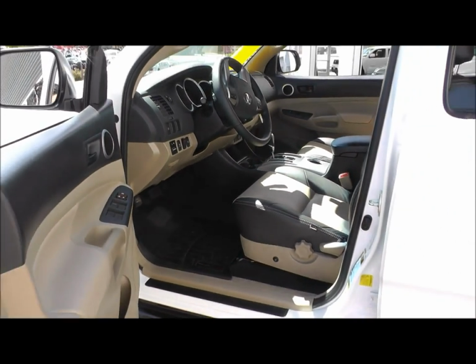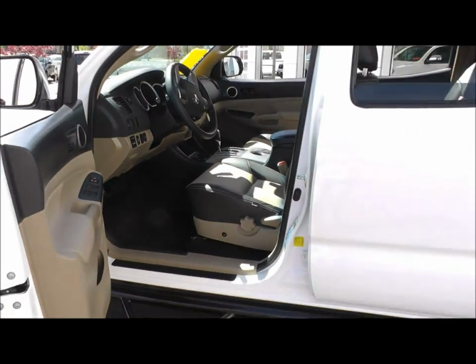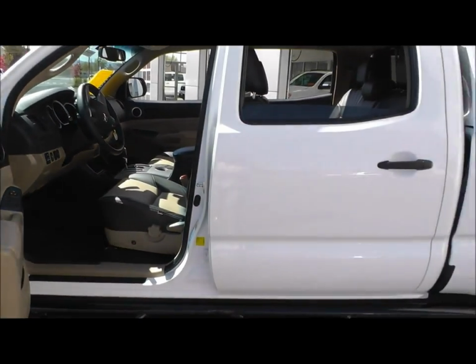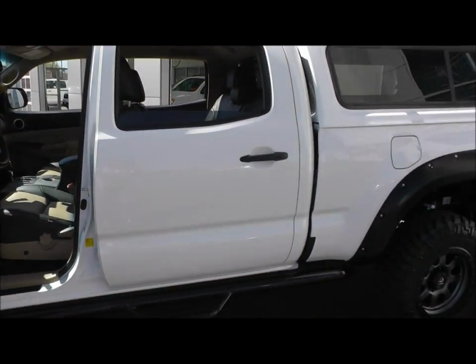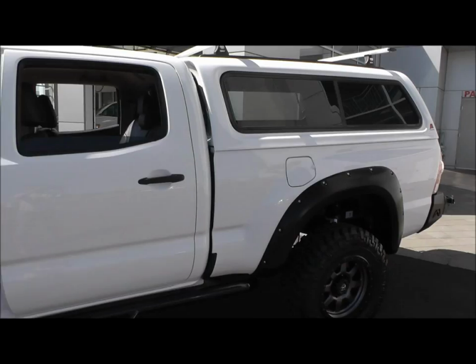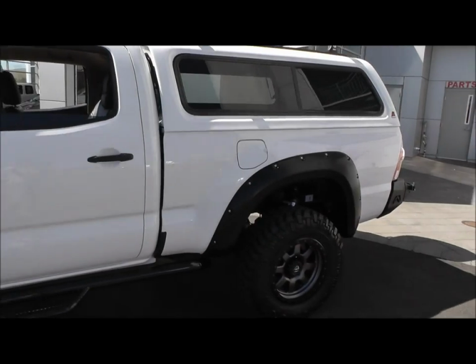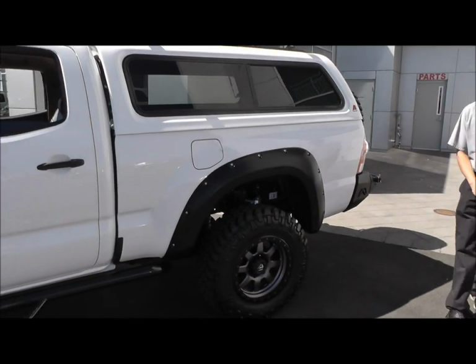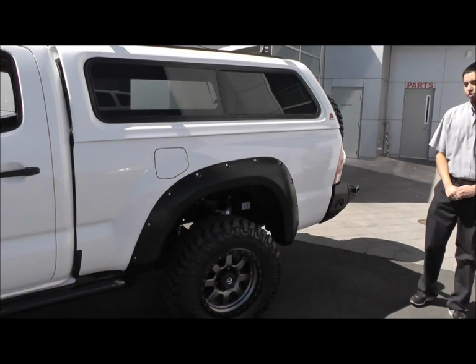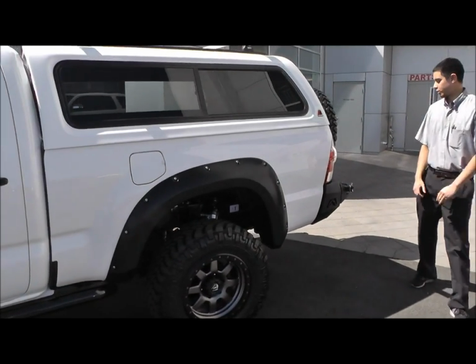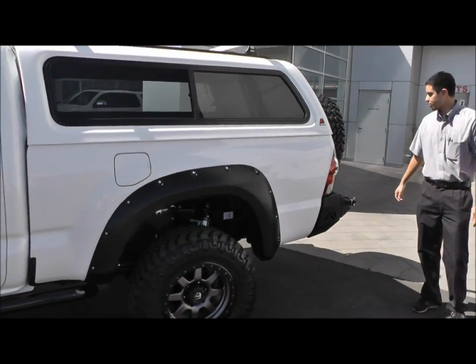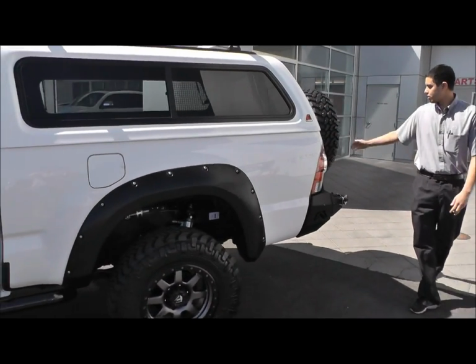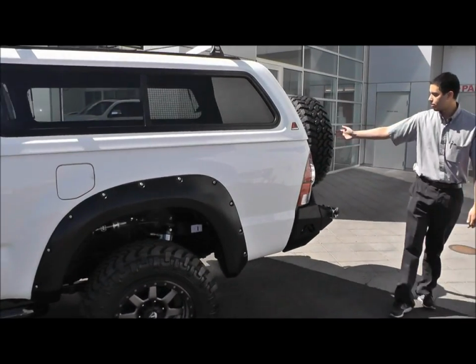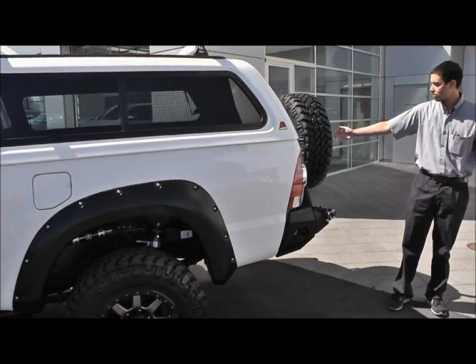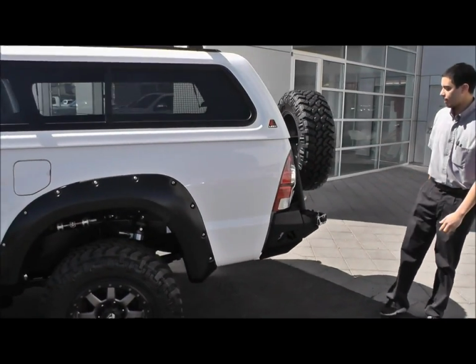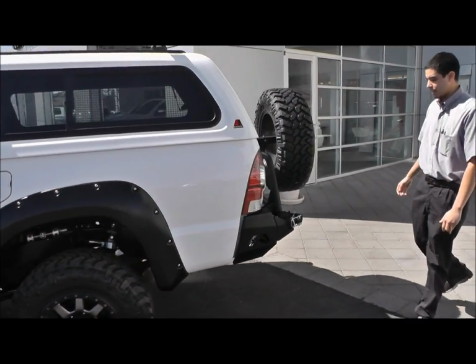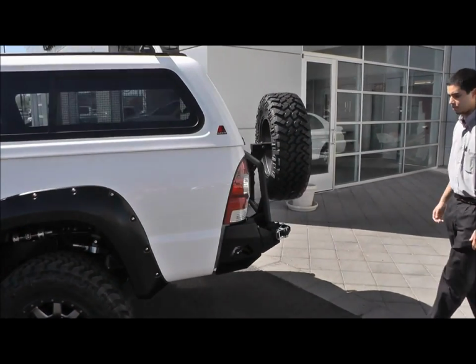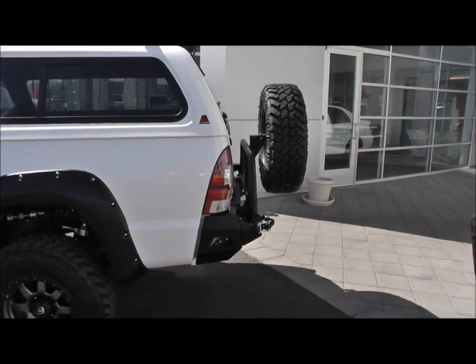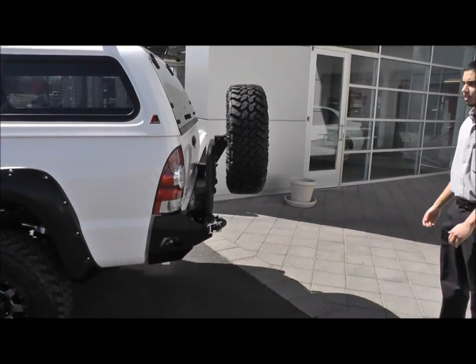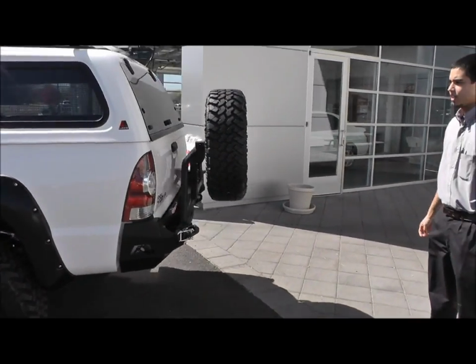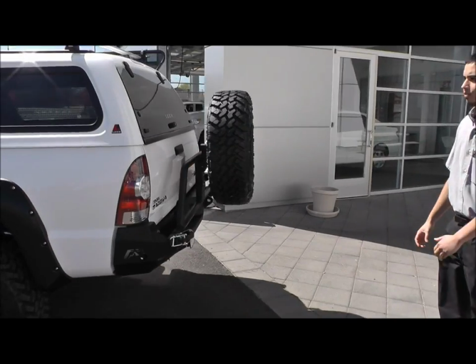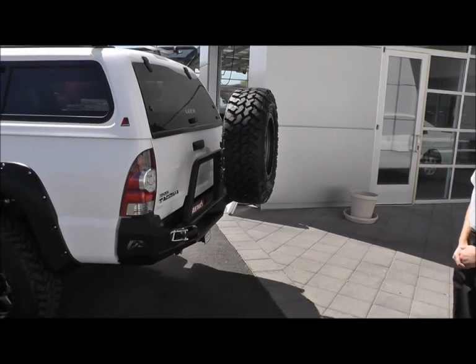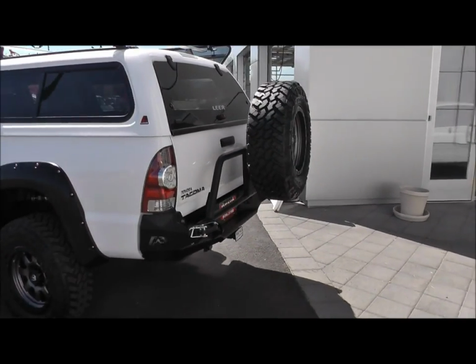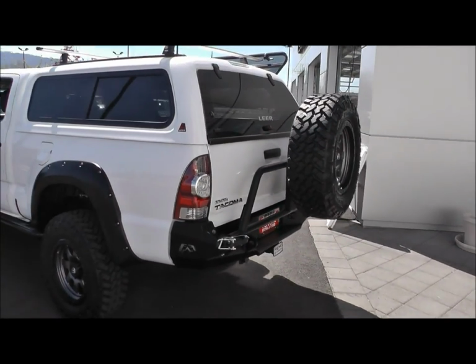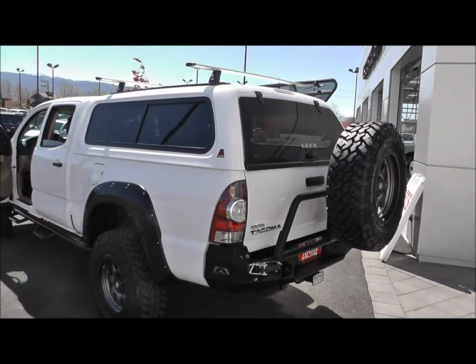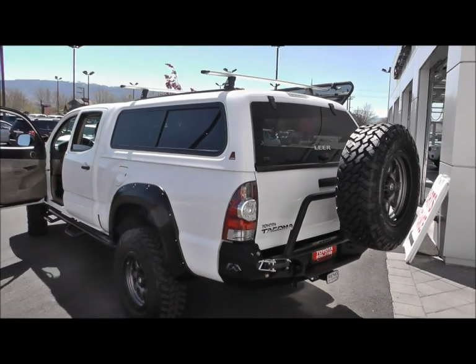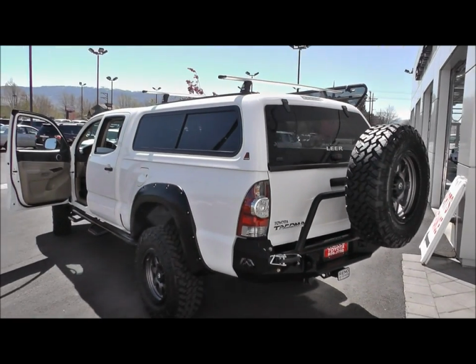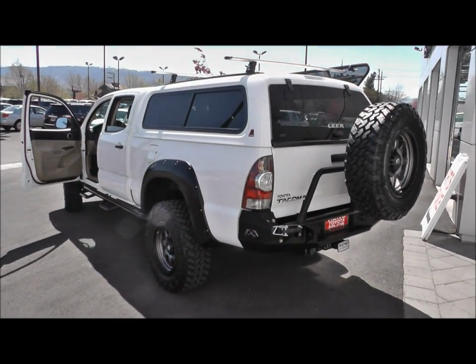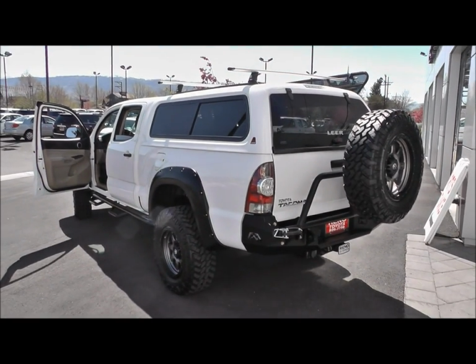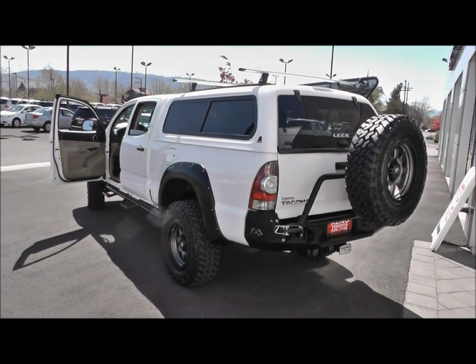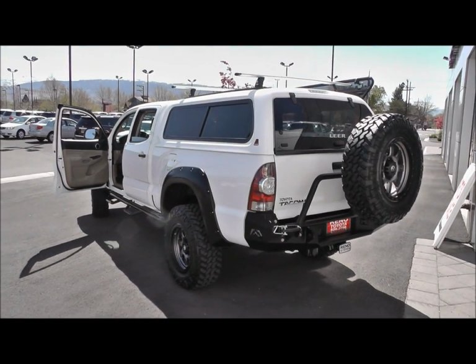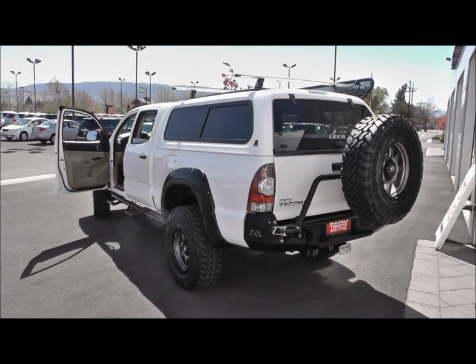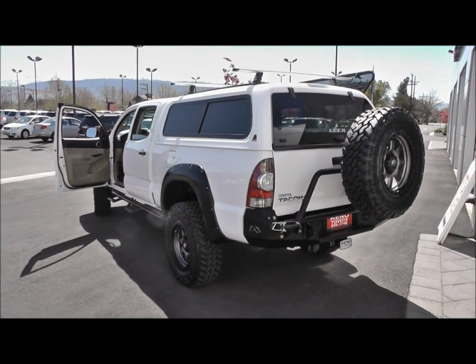On the rear of the truck we also have the matching Fab Four's rear bumper with matching tire and spare tire carrier. For the truck shell we have a custom Lear 100XR with upgraded PET screens.